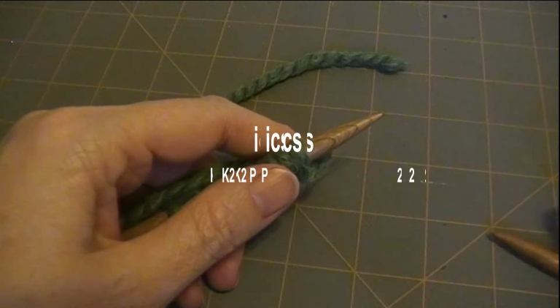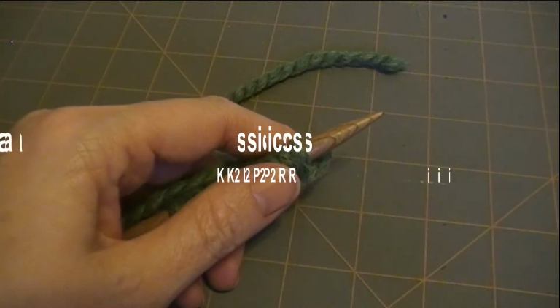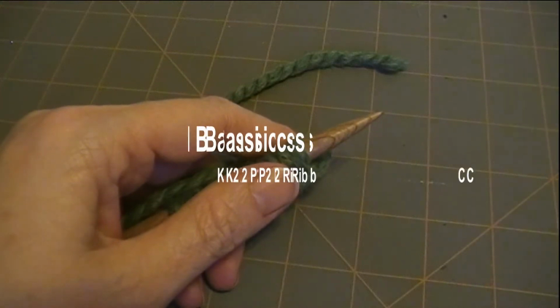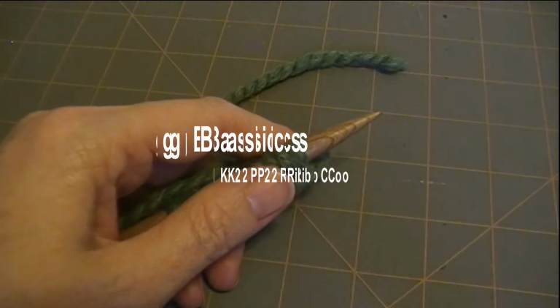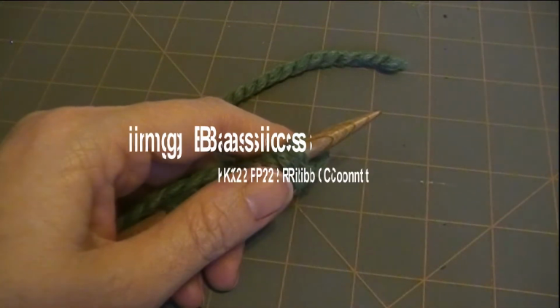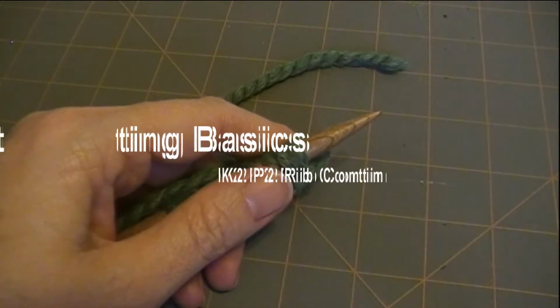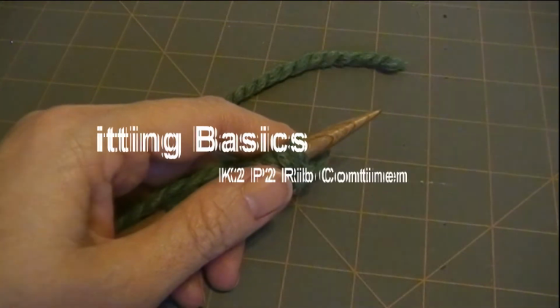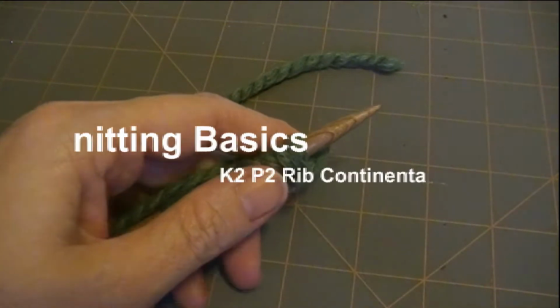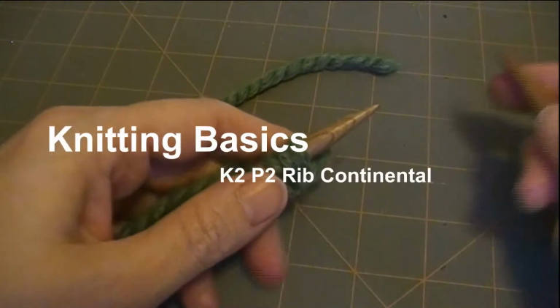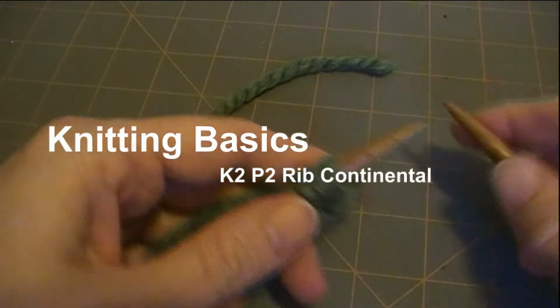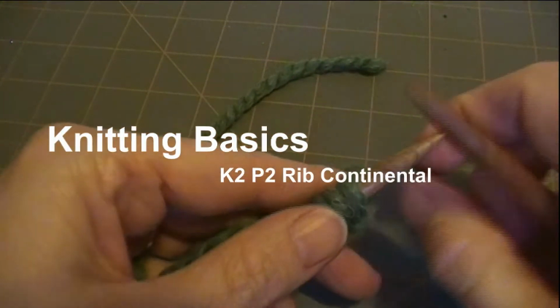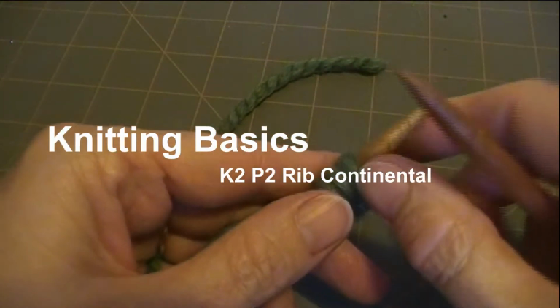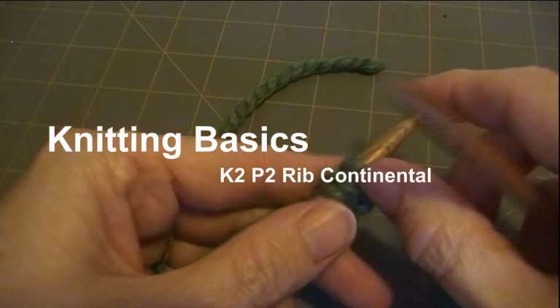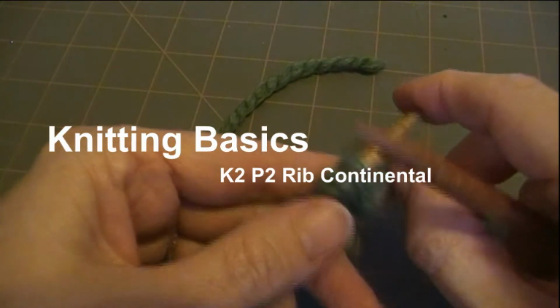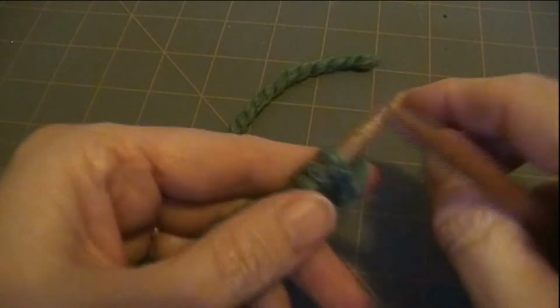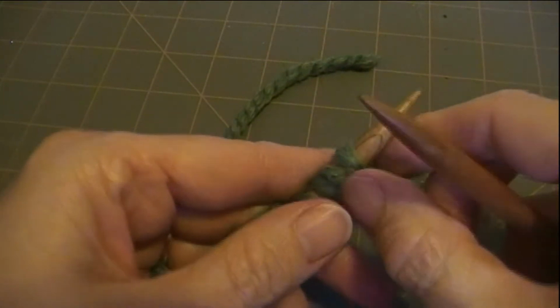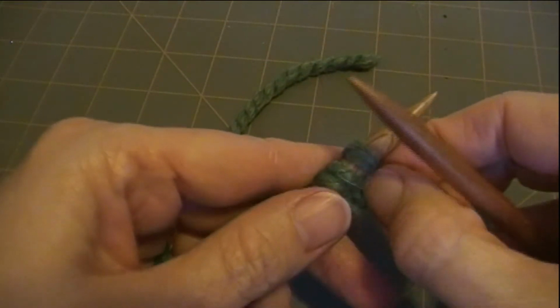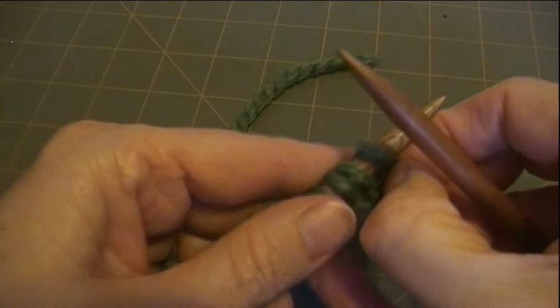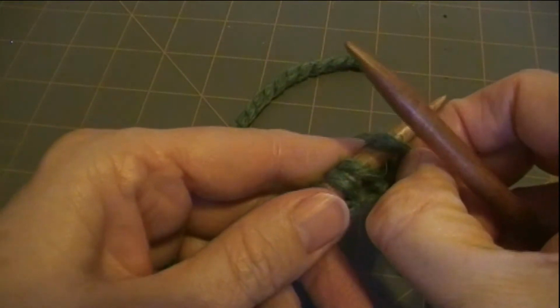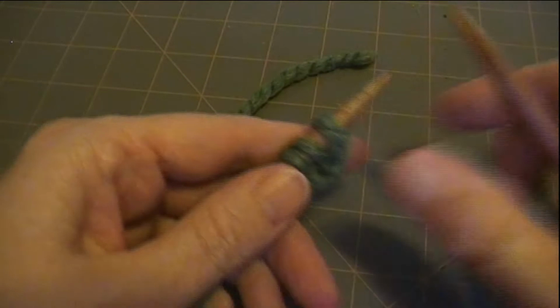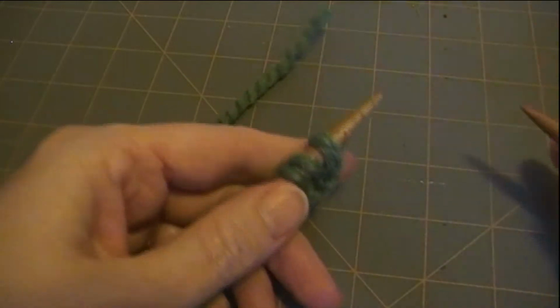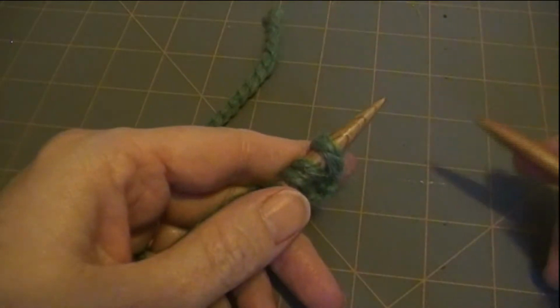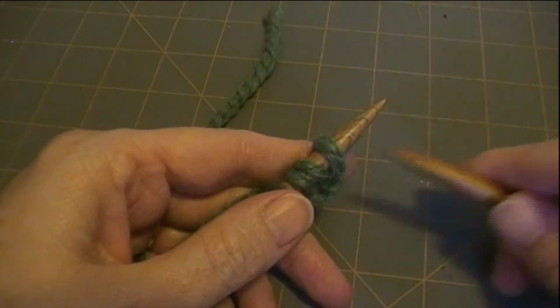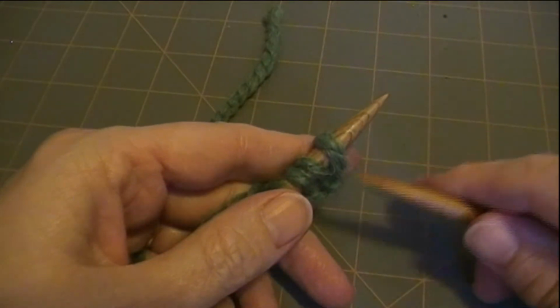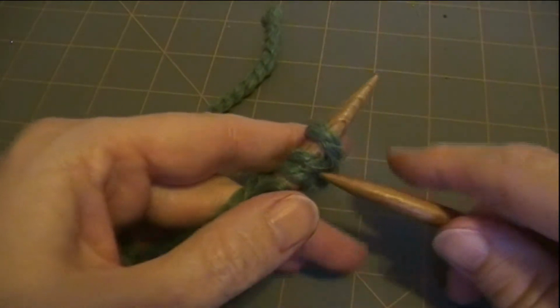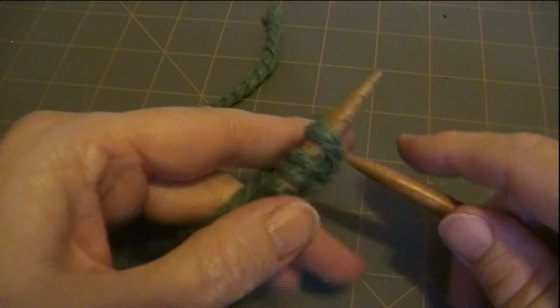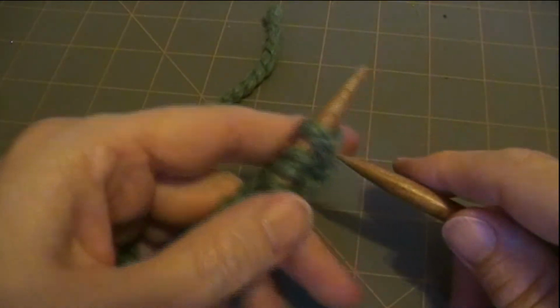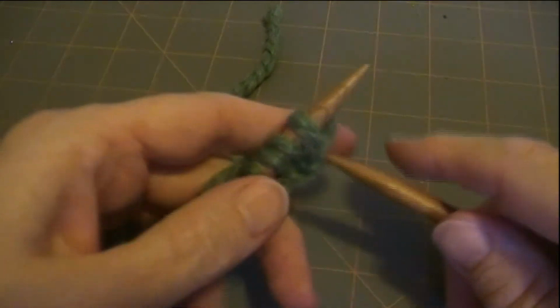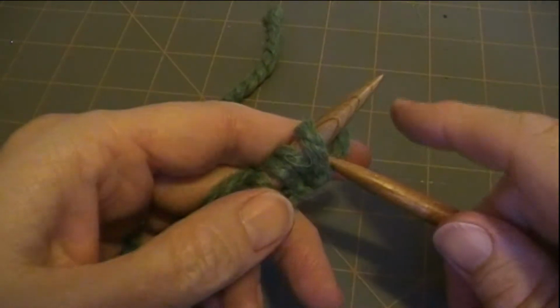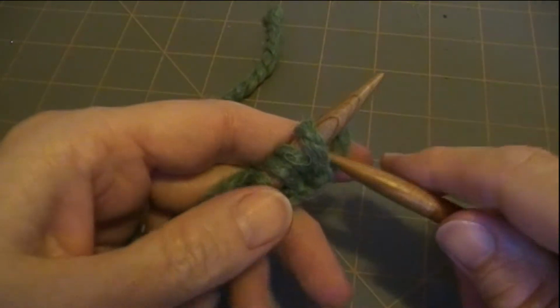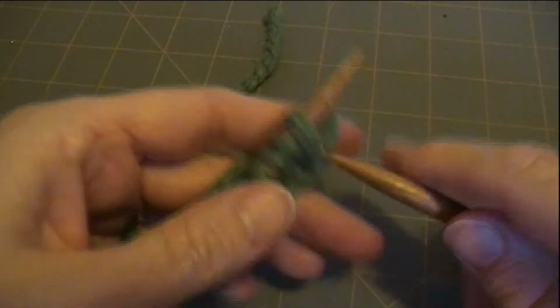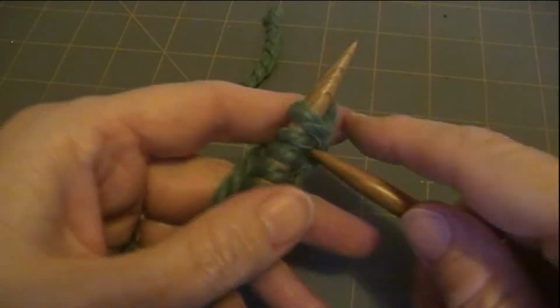In this video I'm going to teach you how to do the Knit 2, Purl 2 rib stitch in continental knitting.